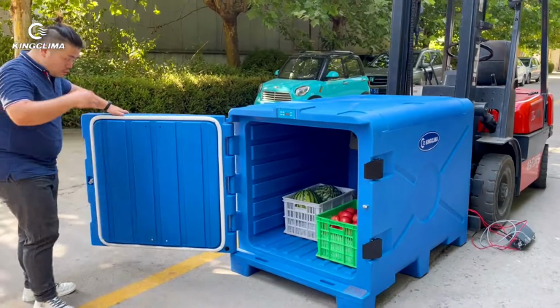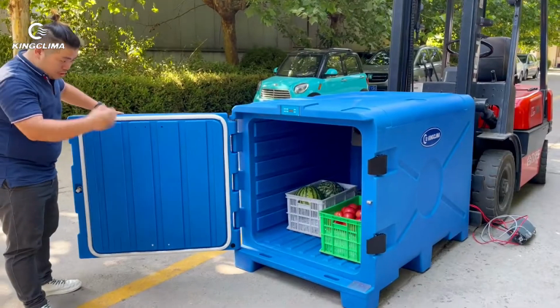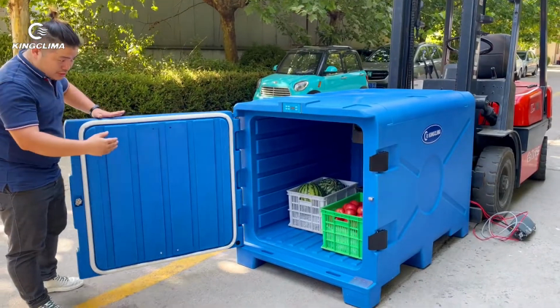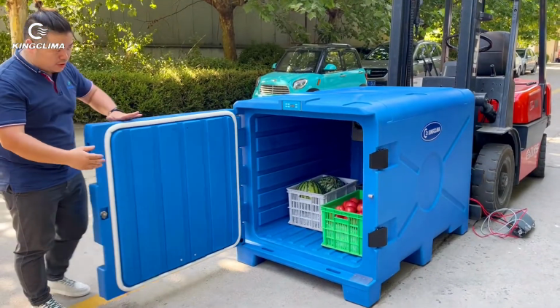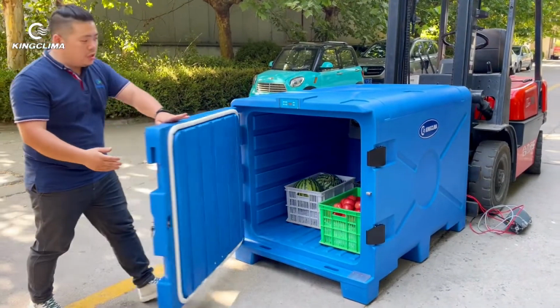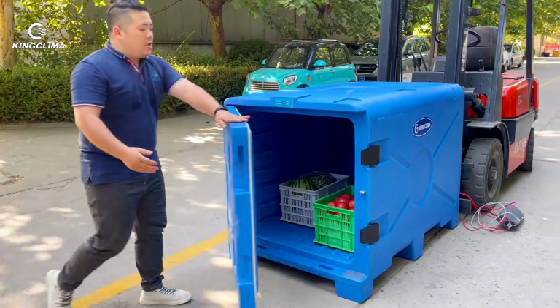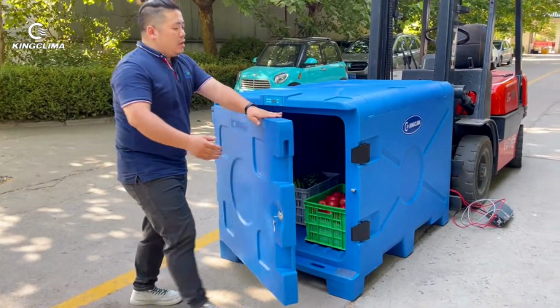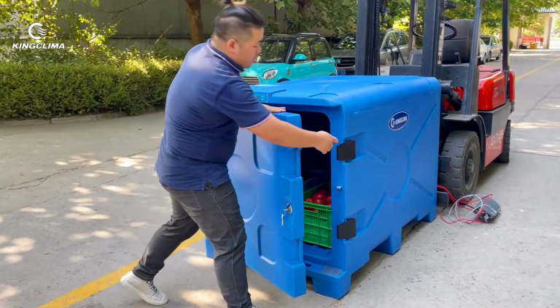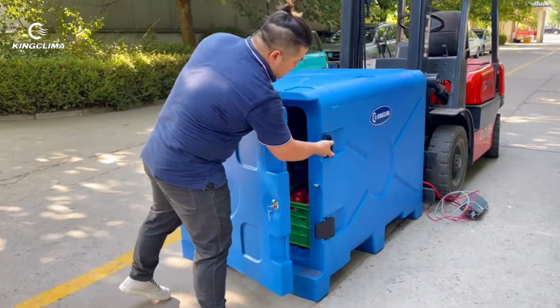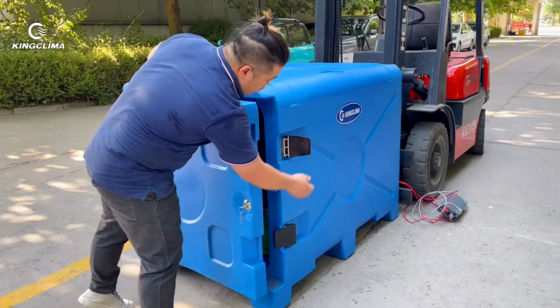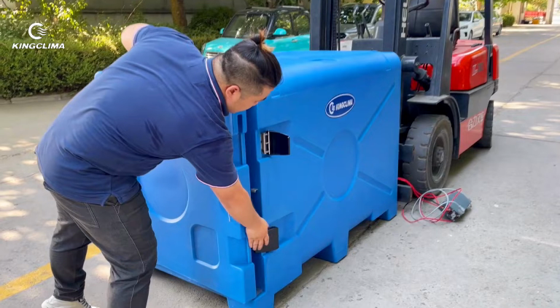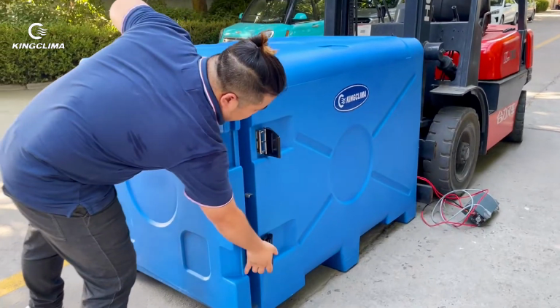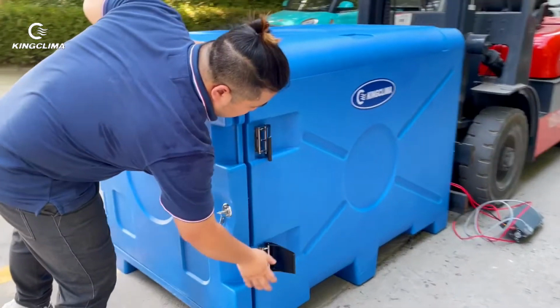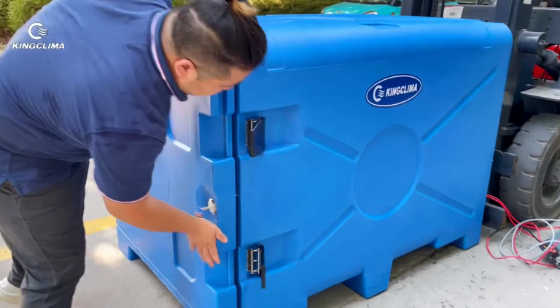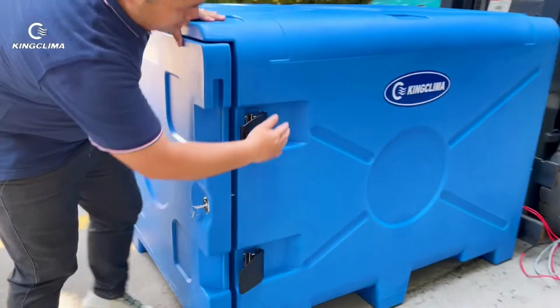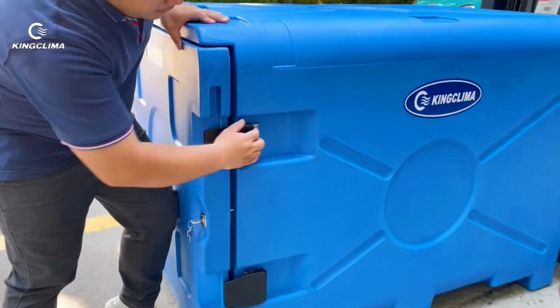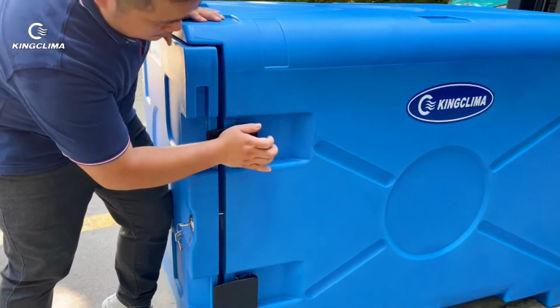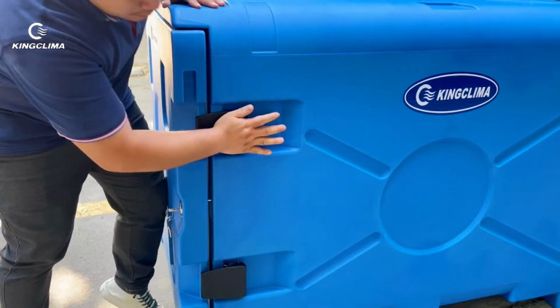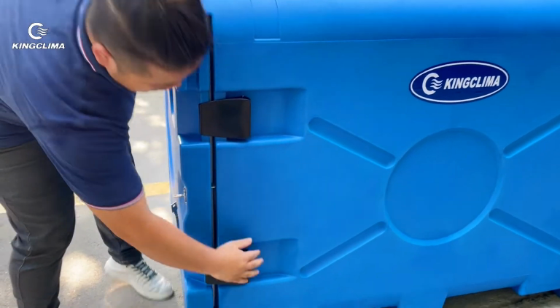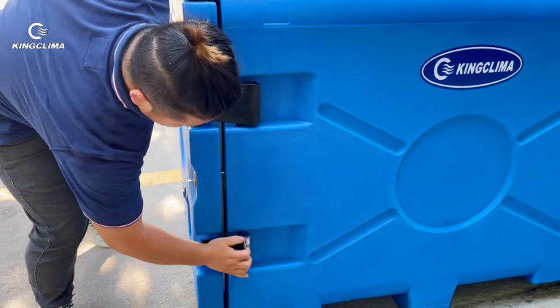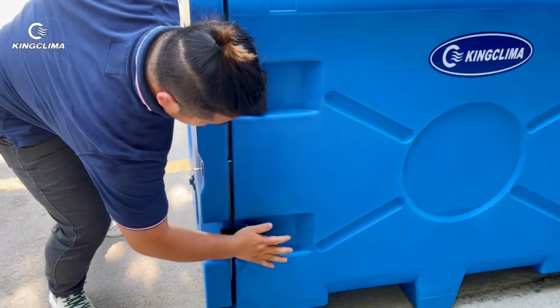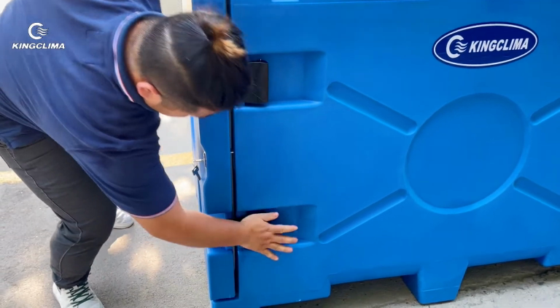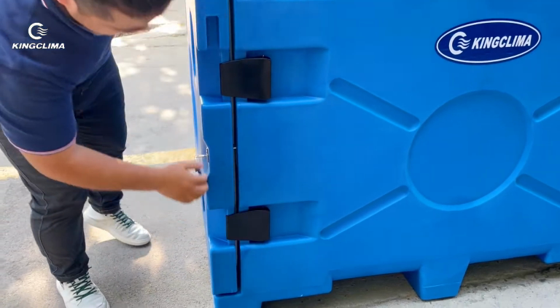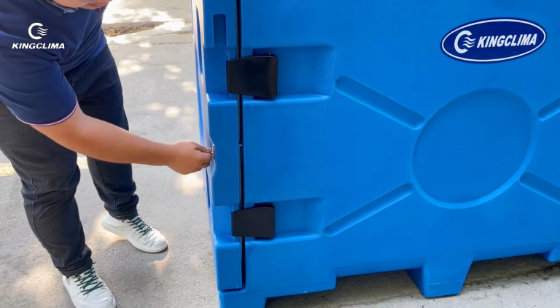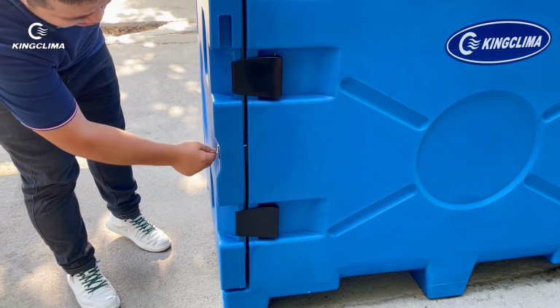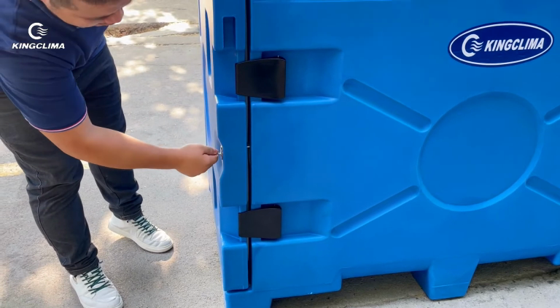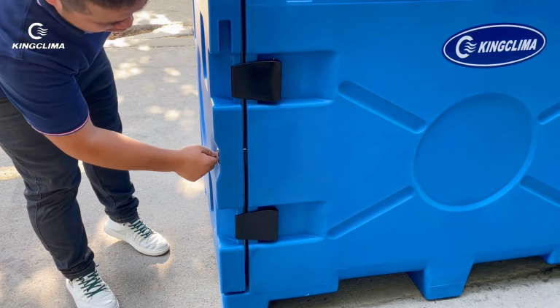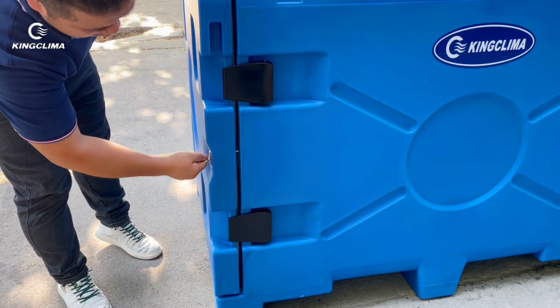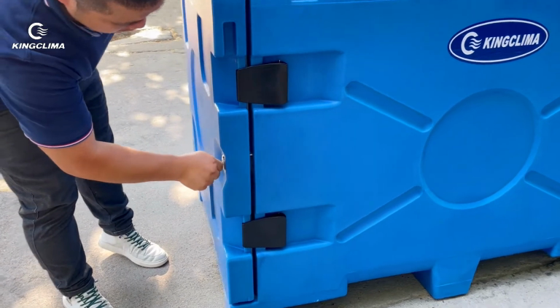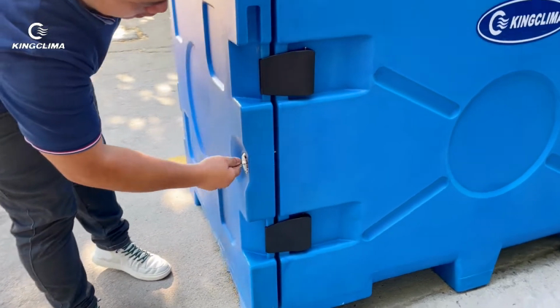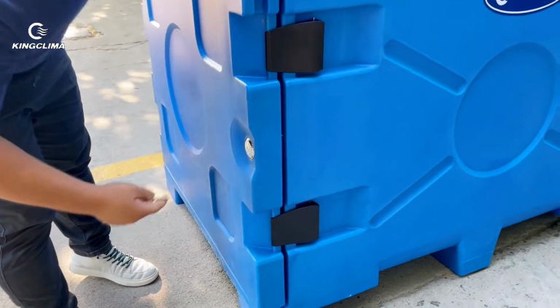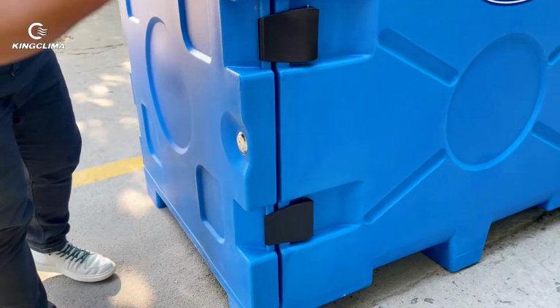What you need to do is to close the door and lock everything. Take out the key. It's very easy.